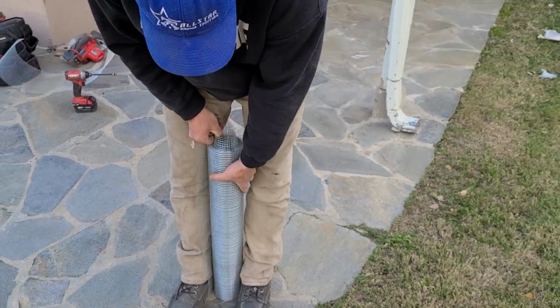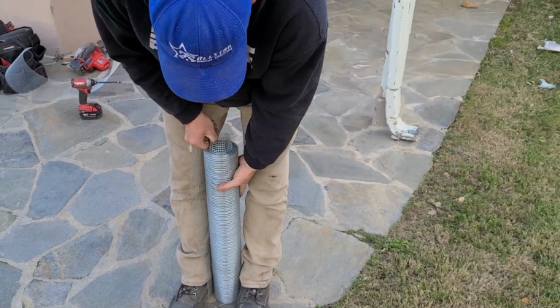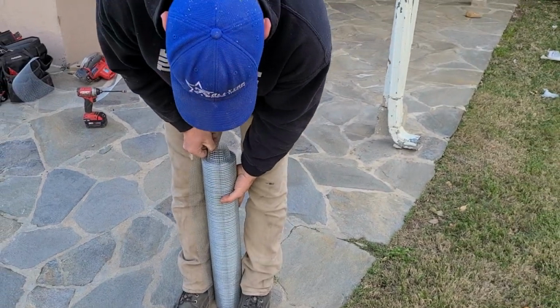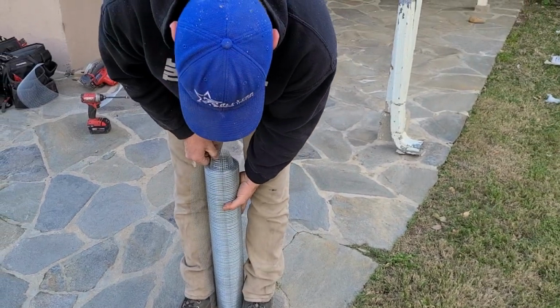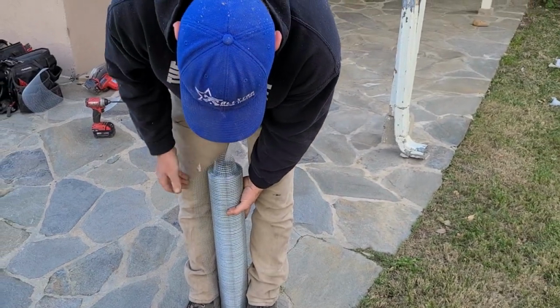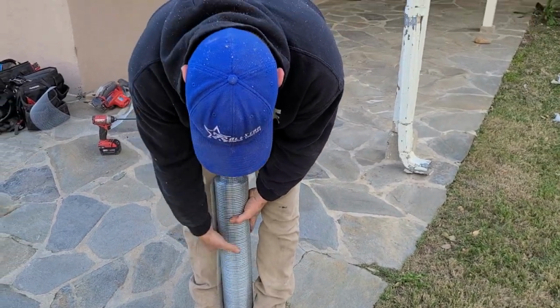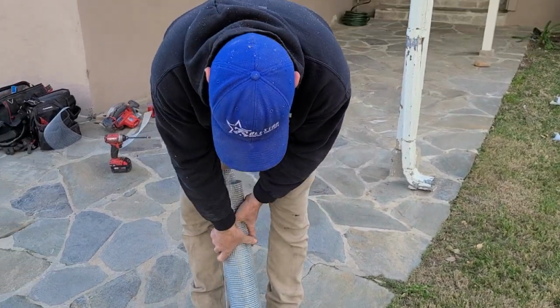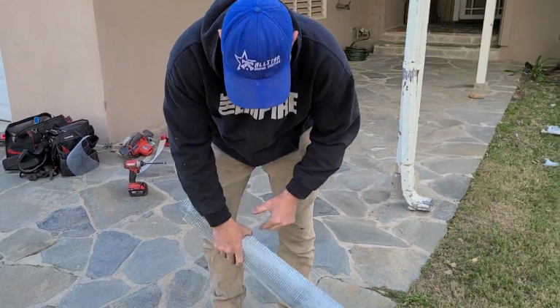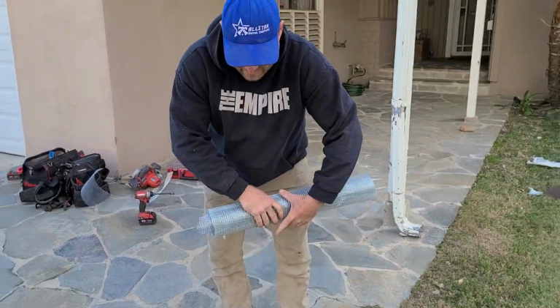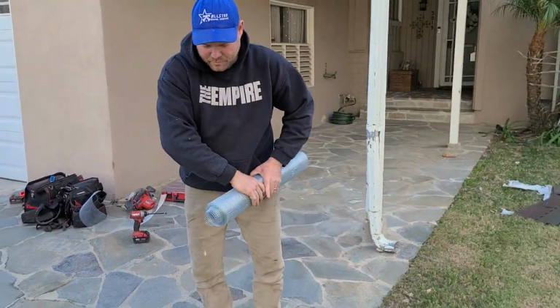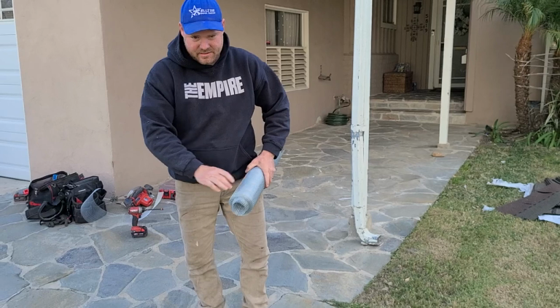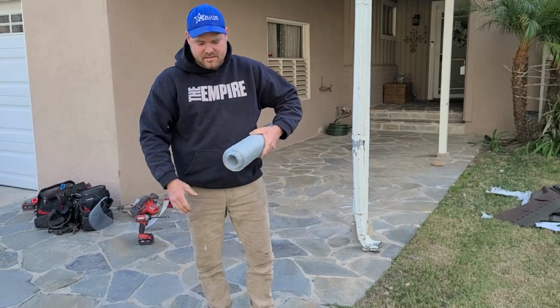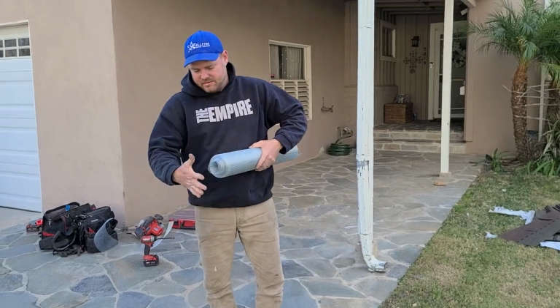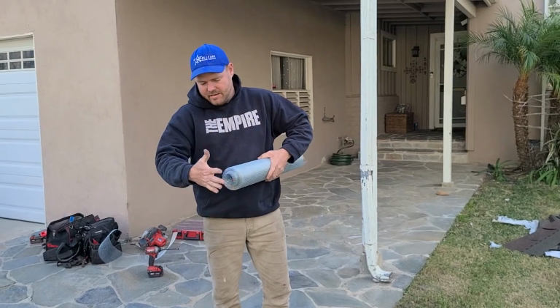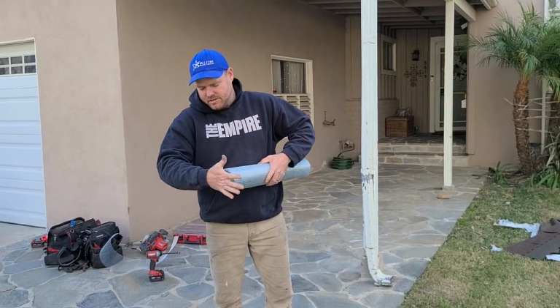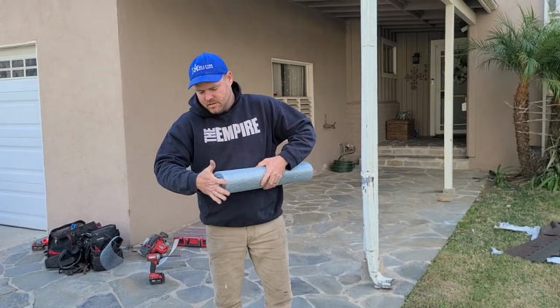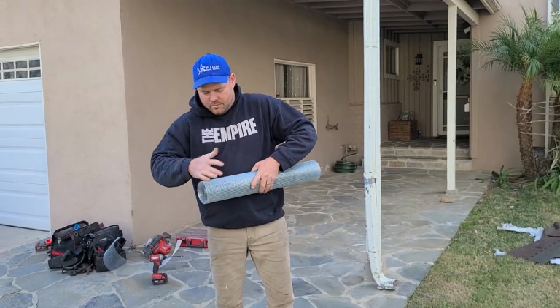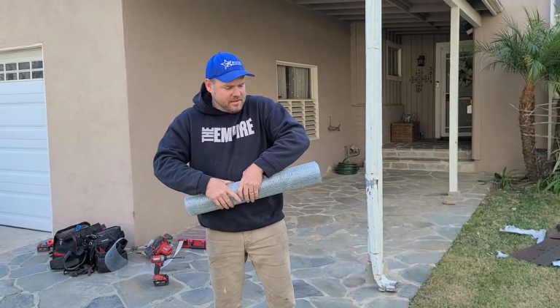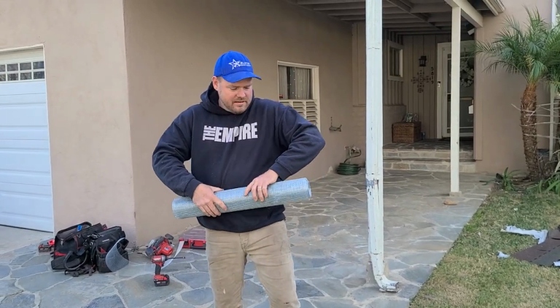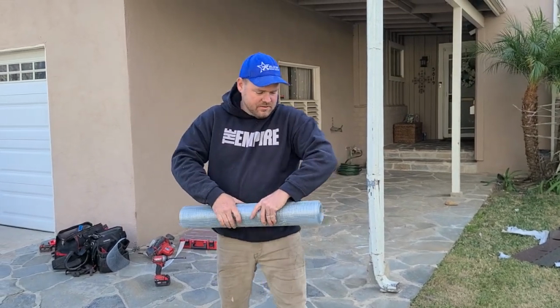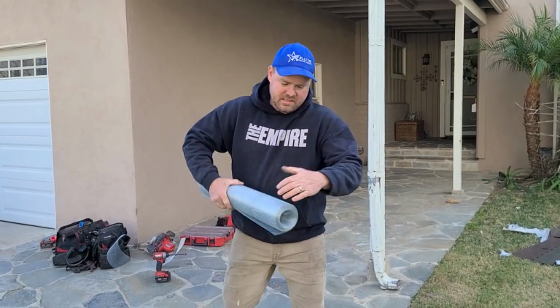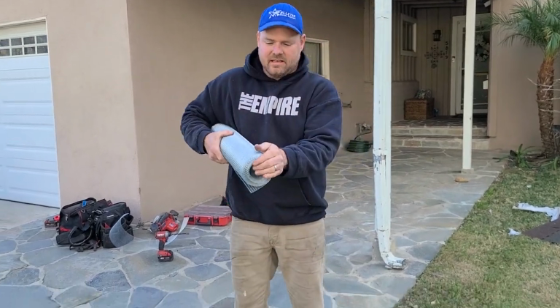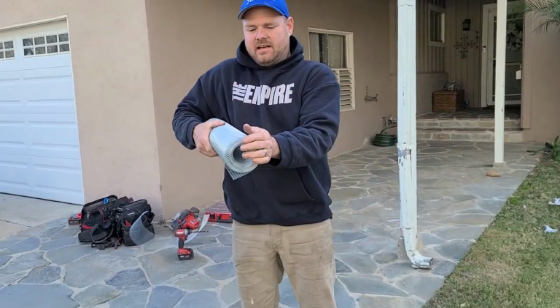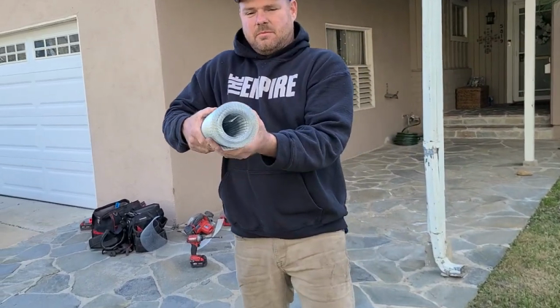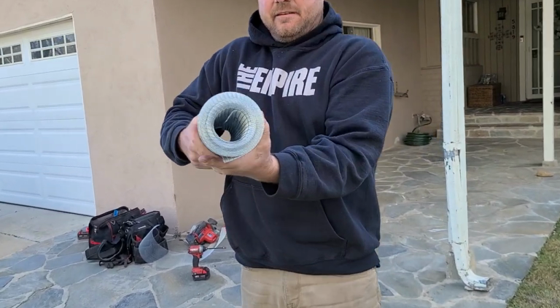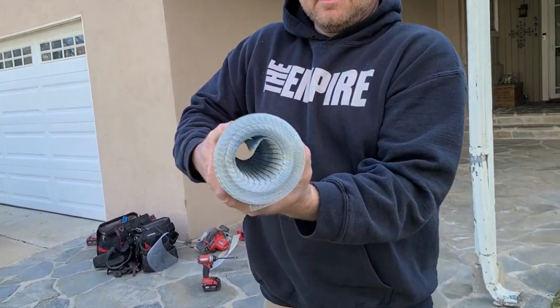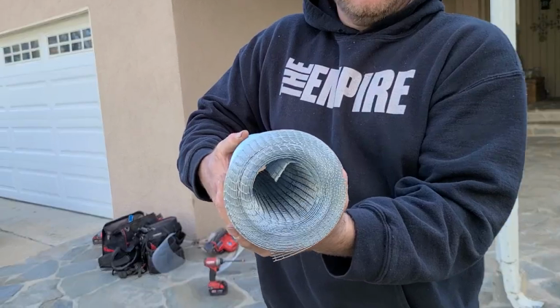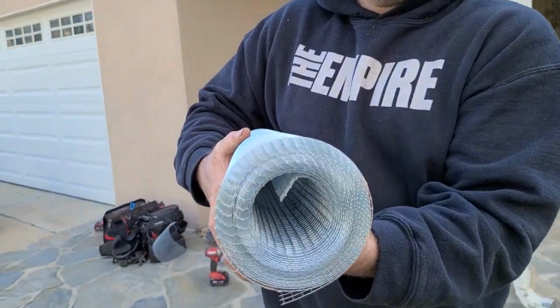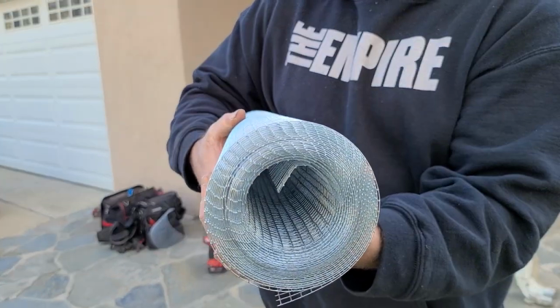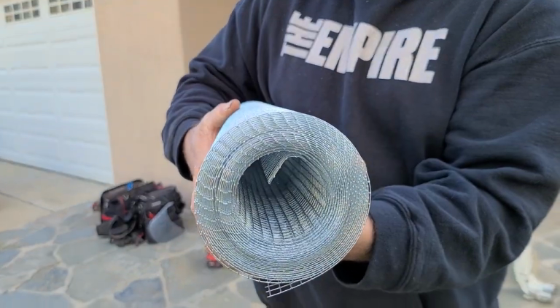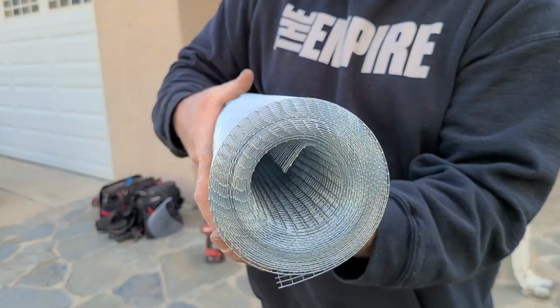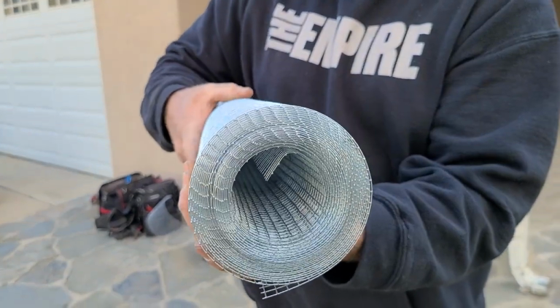And just like that, I have it pretty tight. I'll take this little end and kind of just pop it in. And then you can see it's almost like factory — almost like the way I got it from the factory.